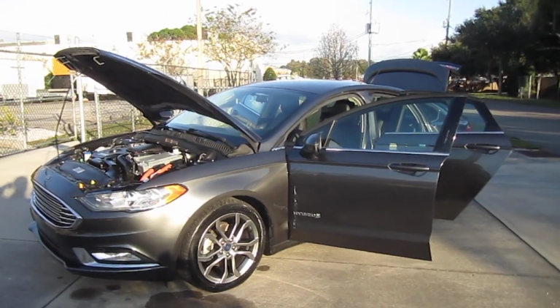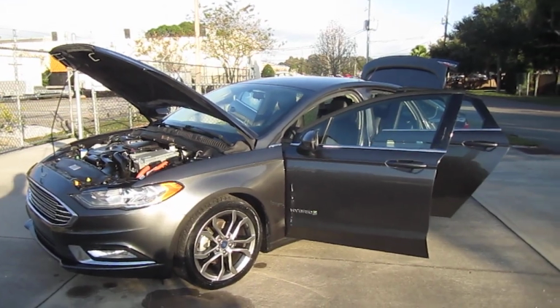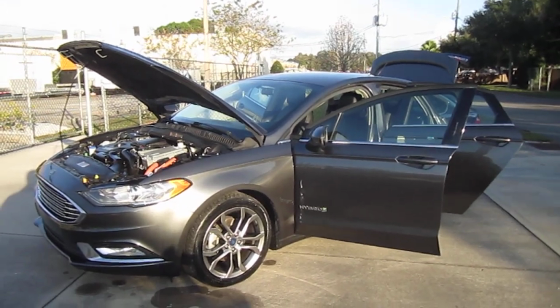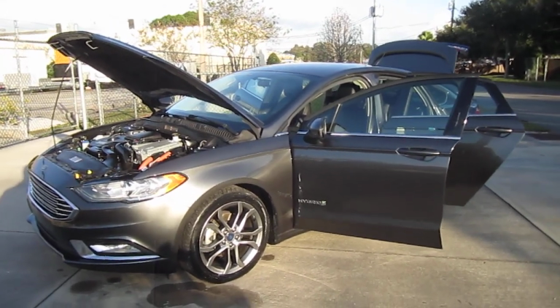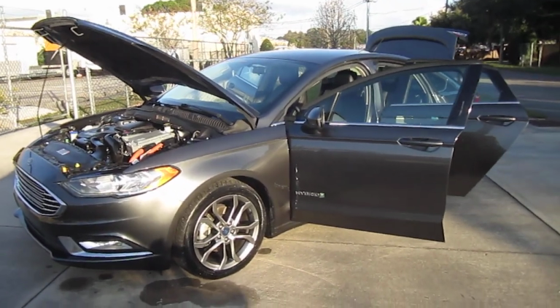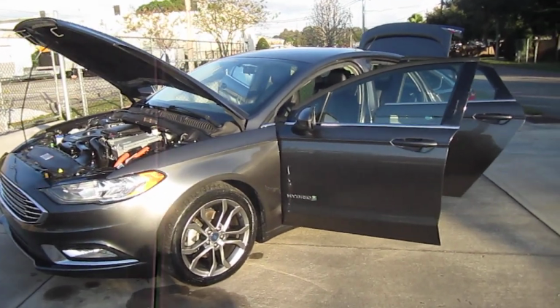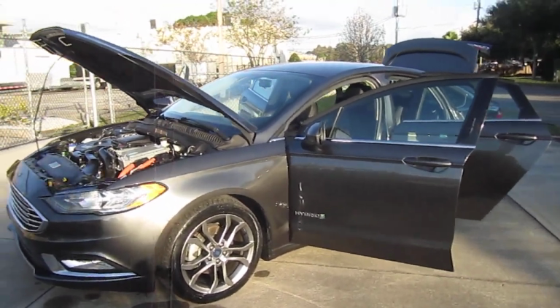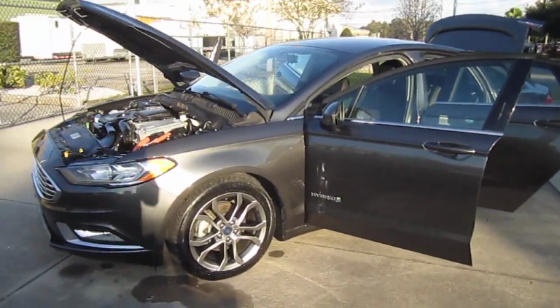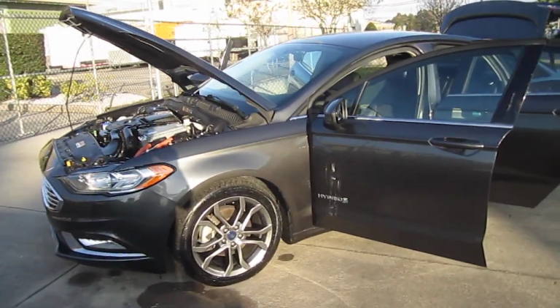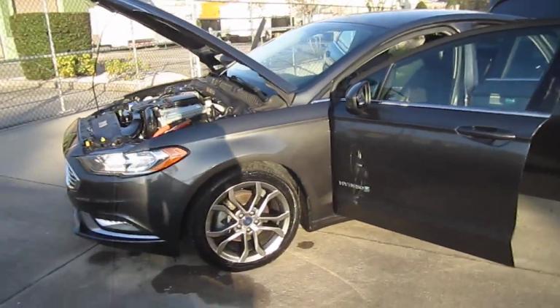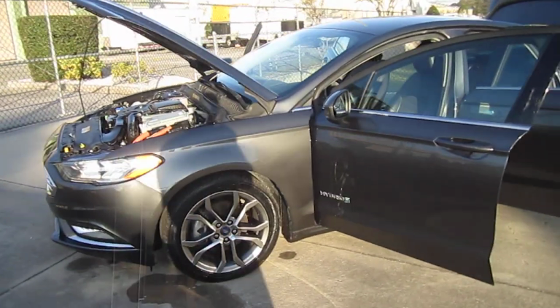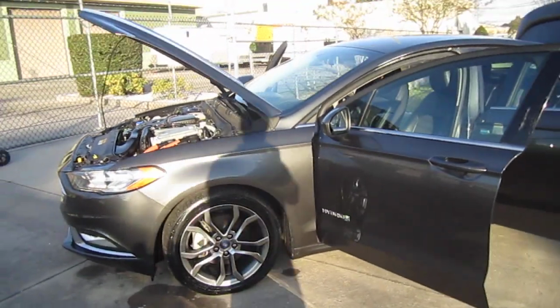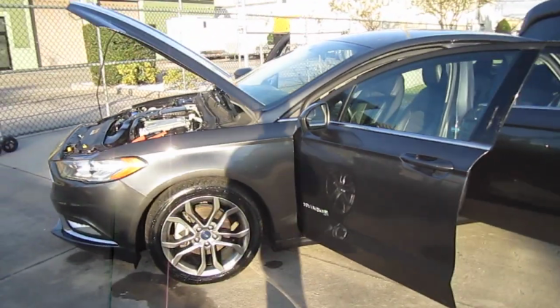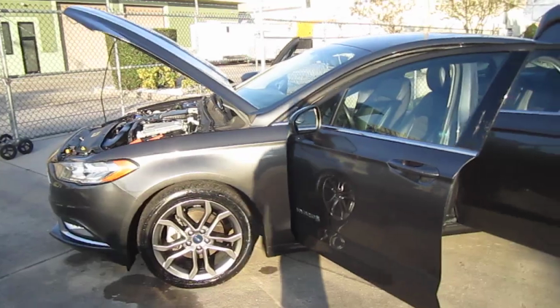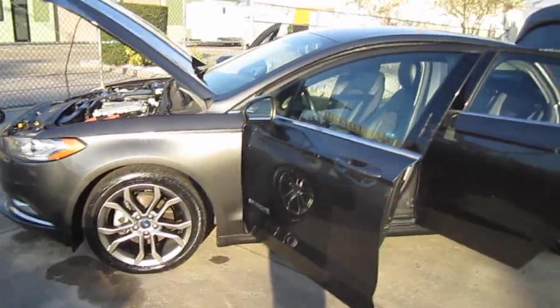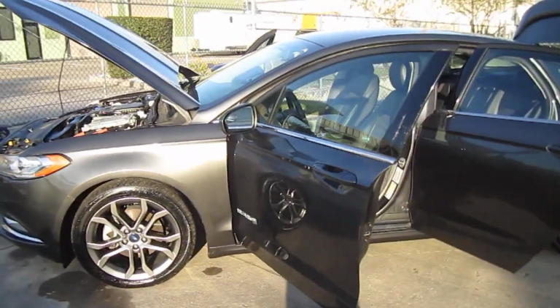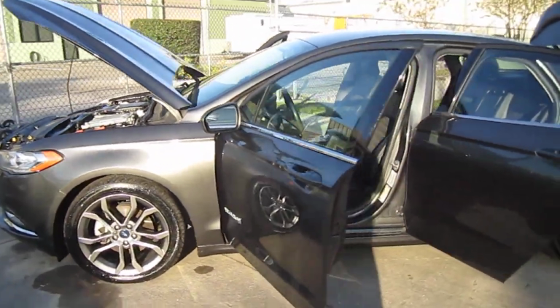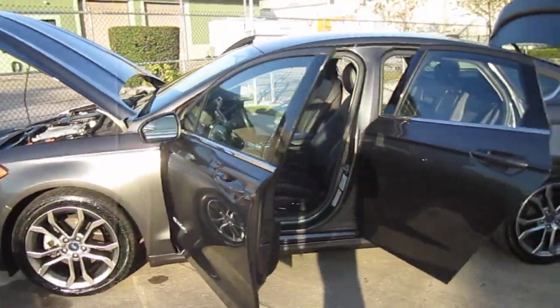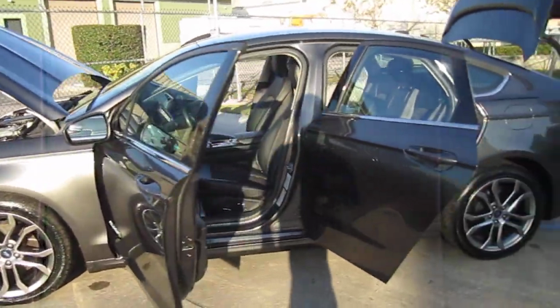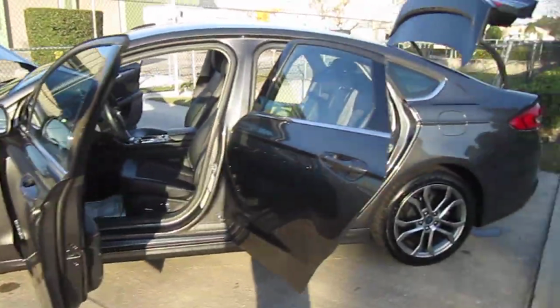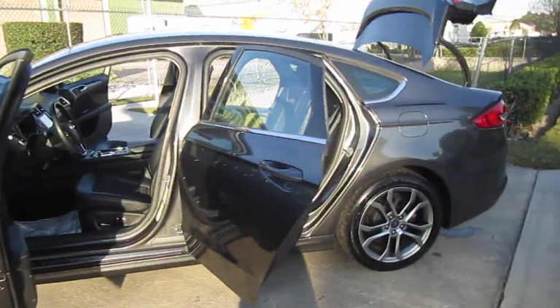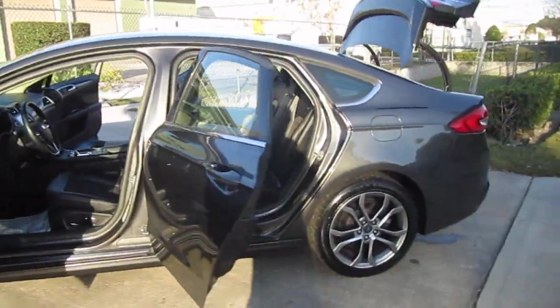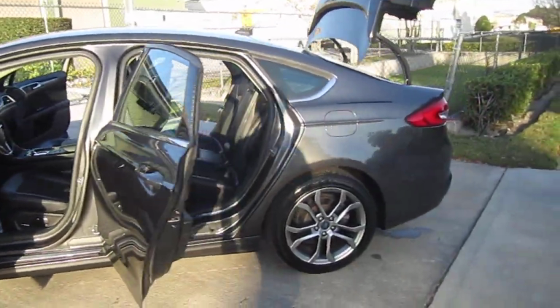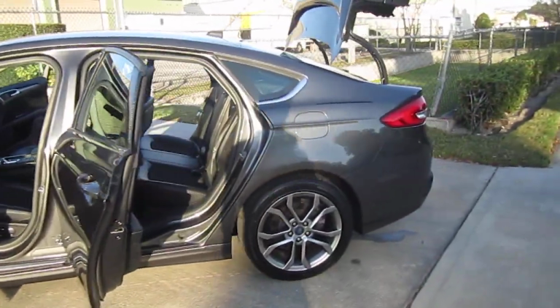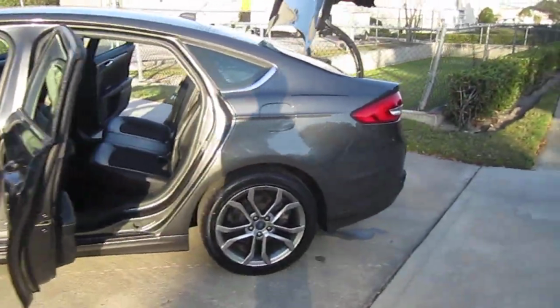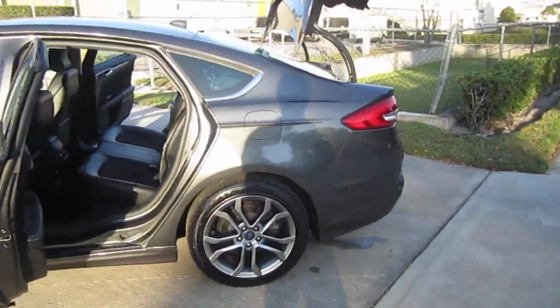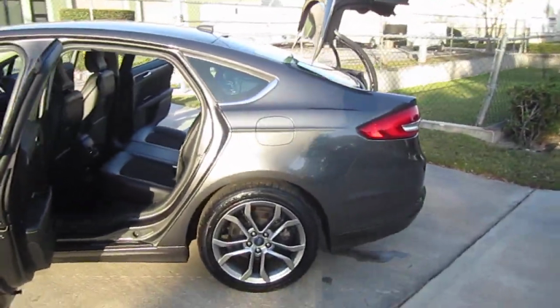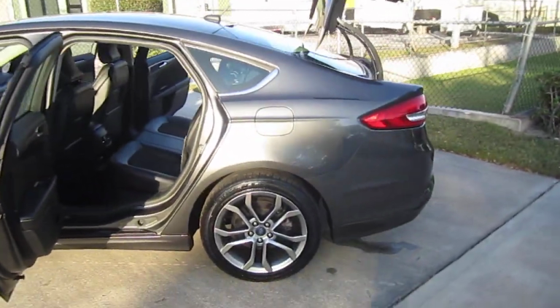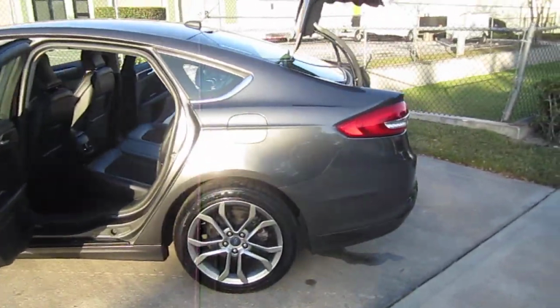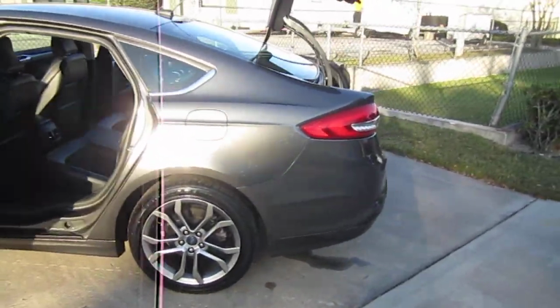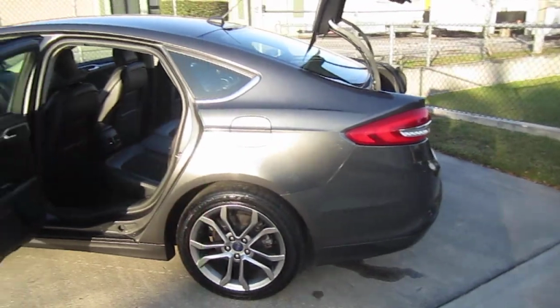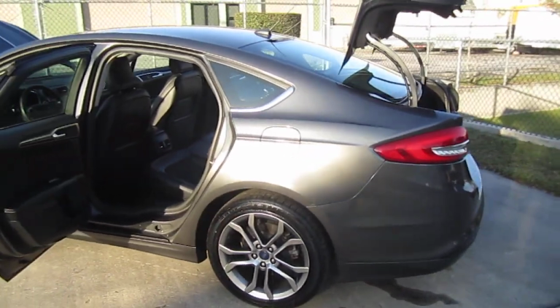This is a one-owner, no-reported-accident vehicle. Very nice, clean car. Comes powered with a 2.0 hybrid four-cylinder engine, mated with a CVT transmission.